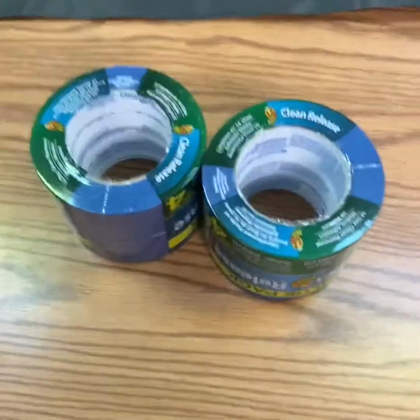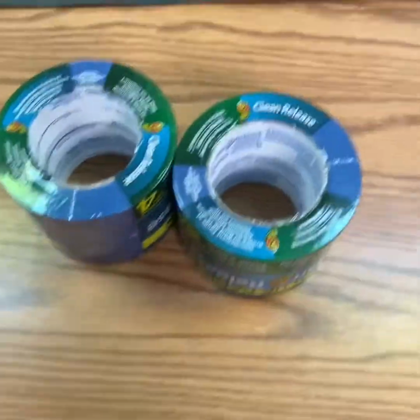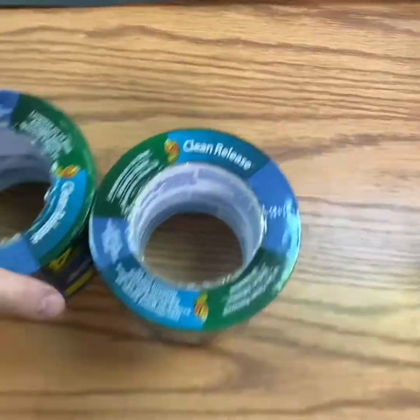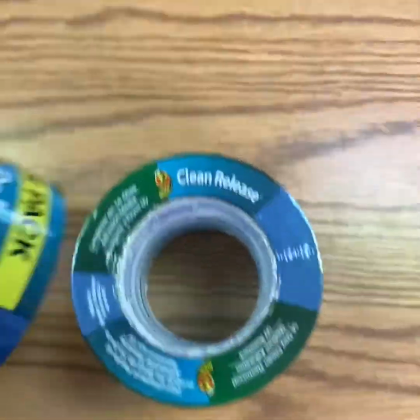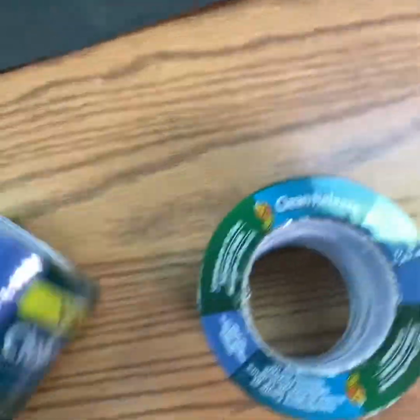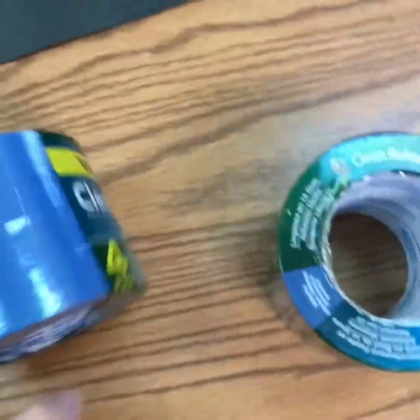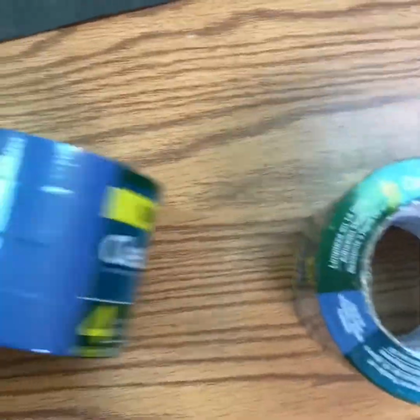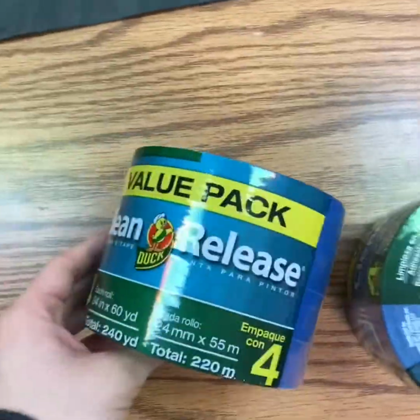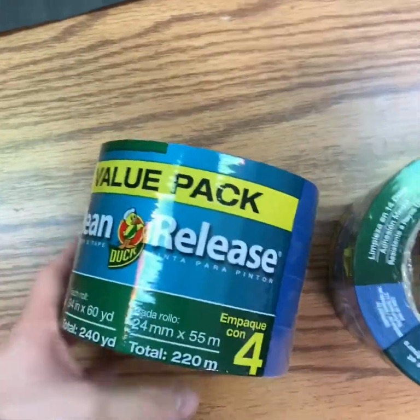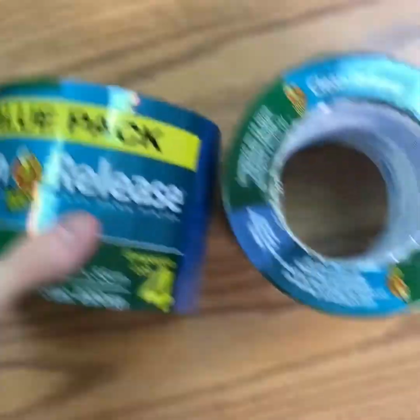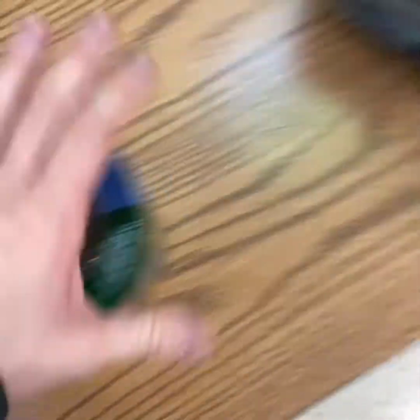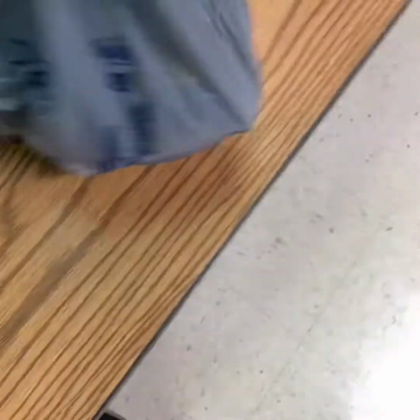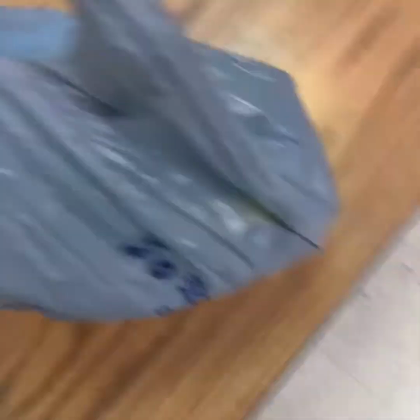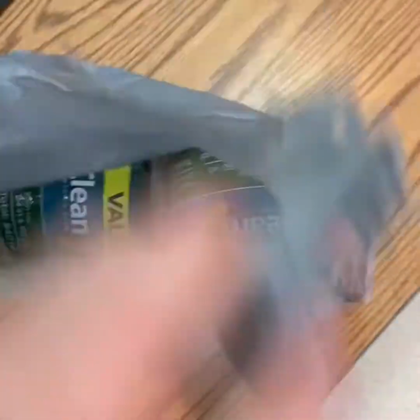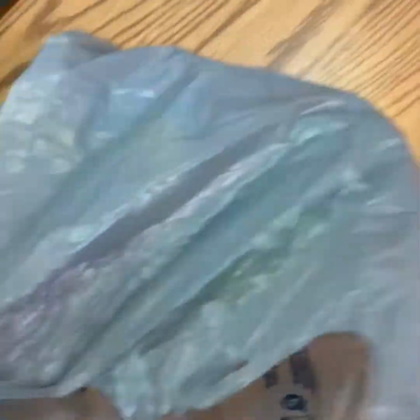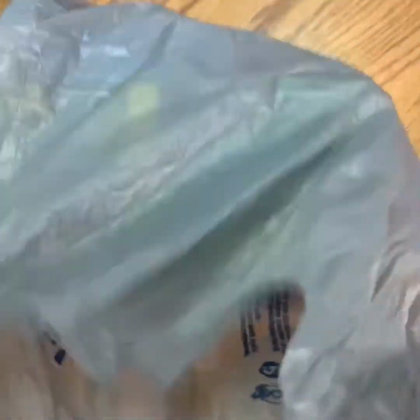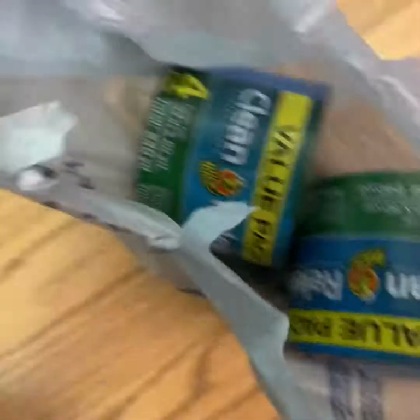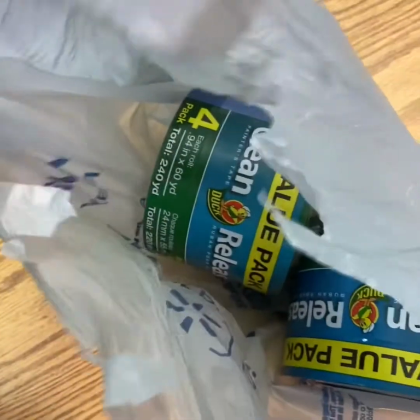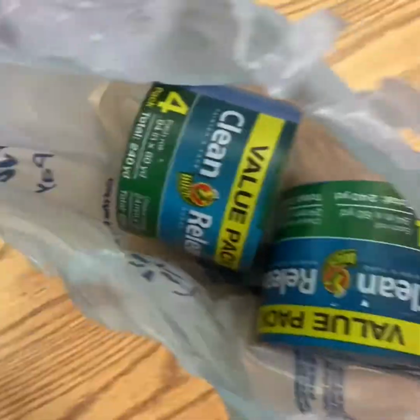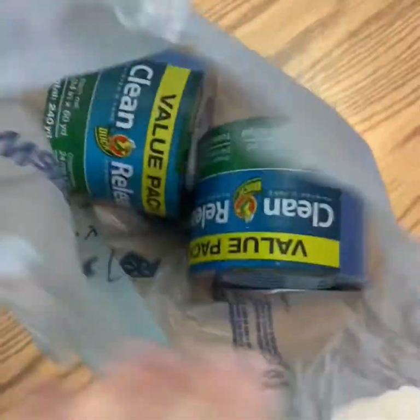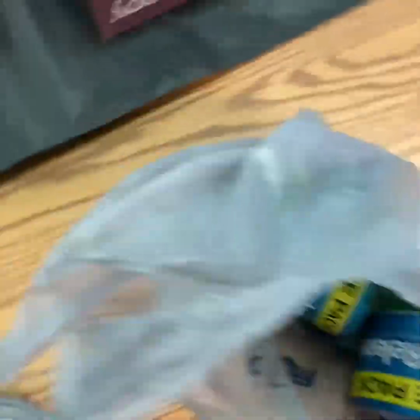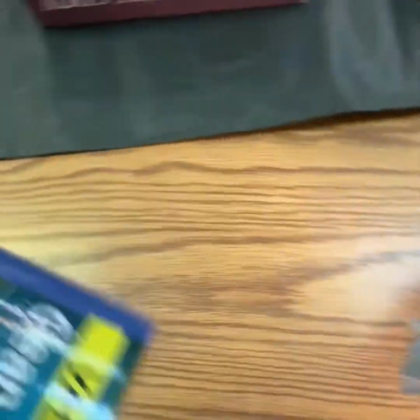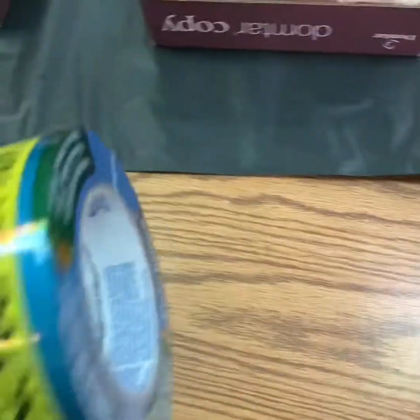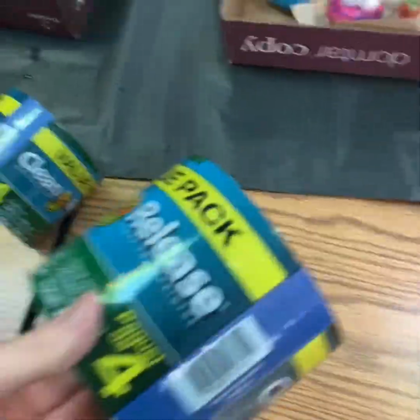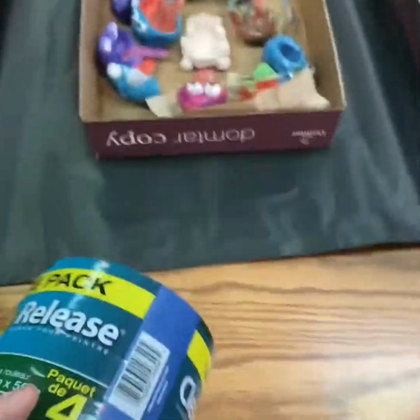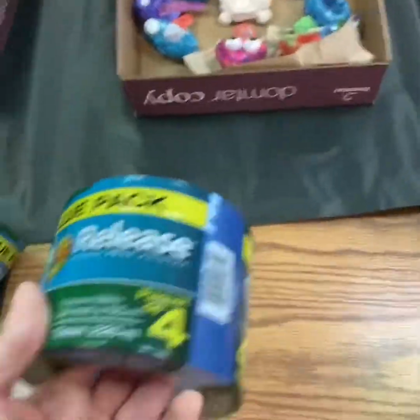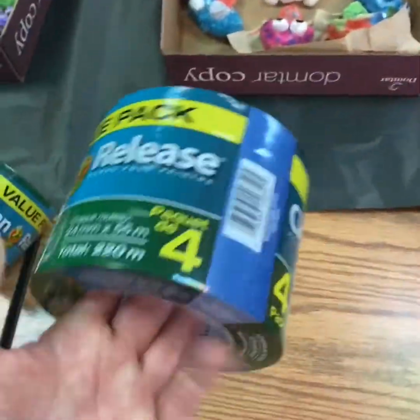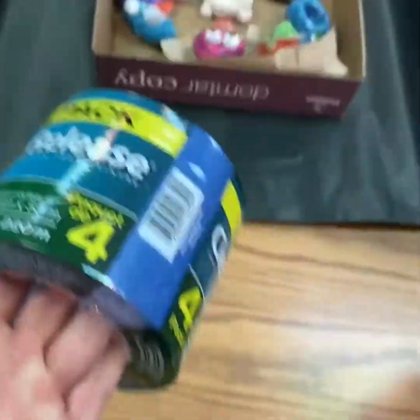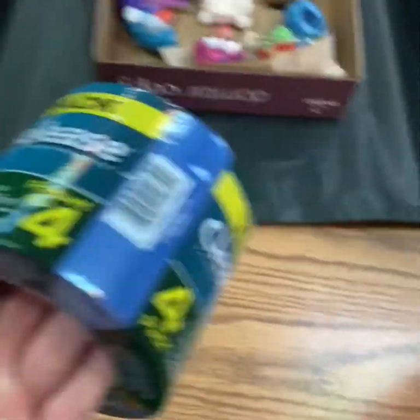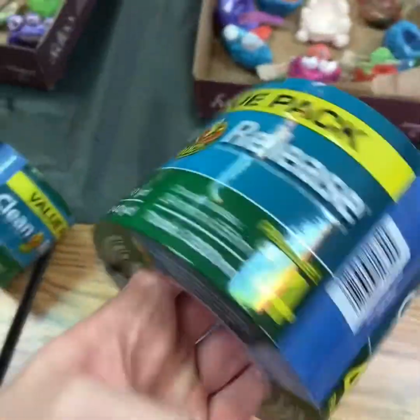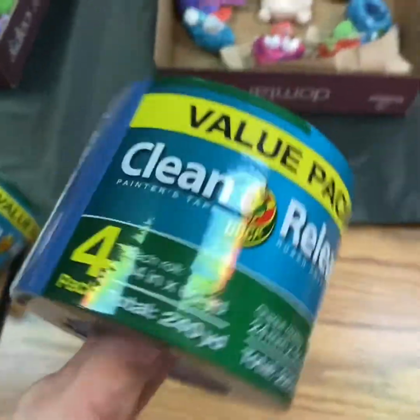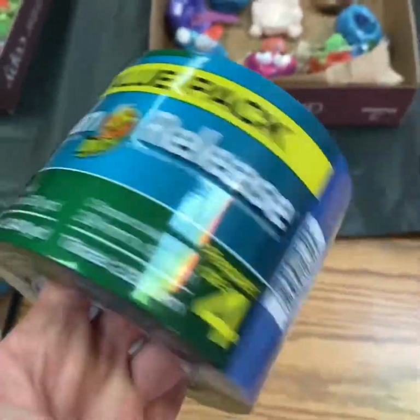We're going to be using painter's tape, so this is safe for the walls. We got these donated, and I hope there is enough for every single person. If not, it's okay because we can share — it's just tape, so it's not a big deal.